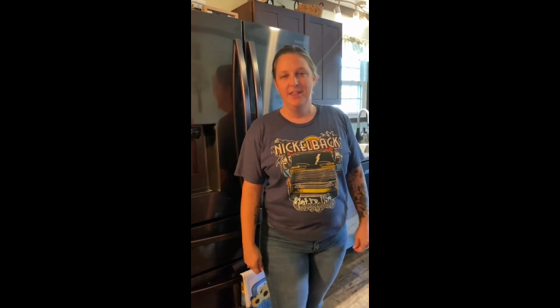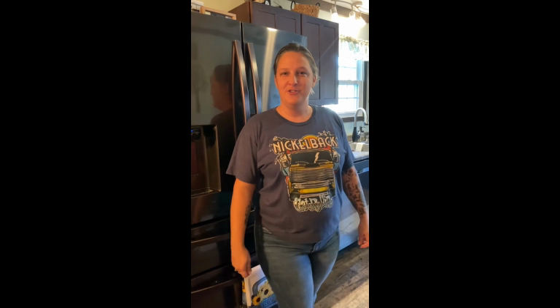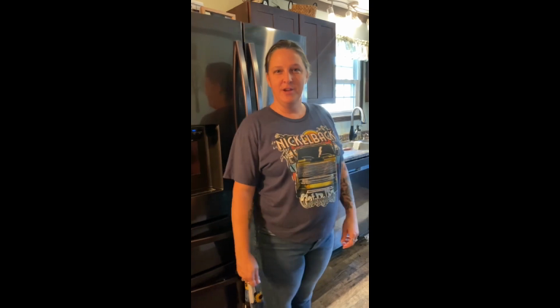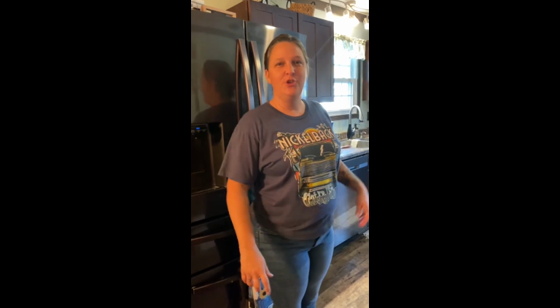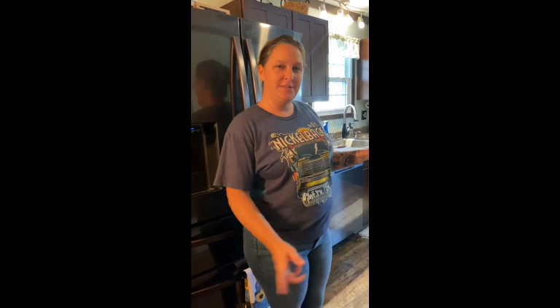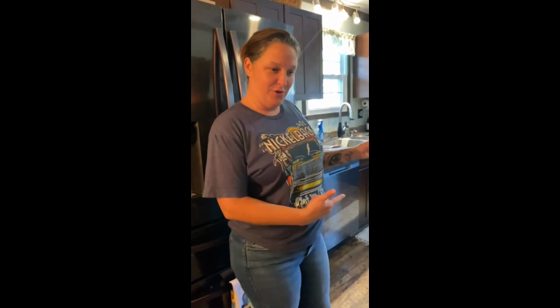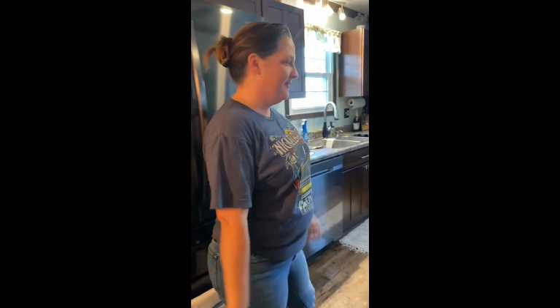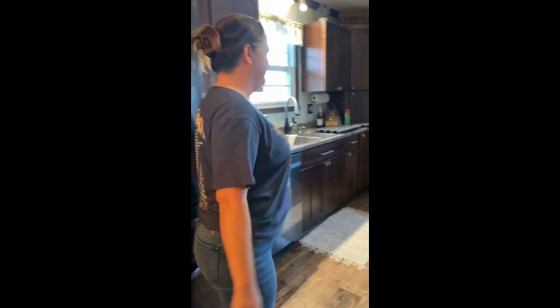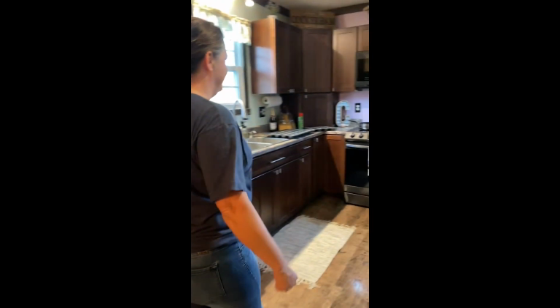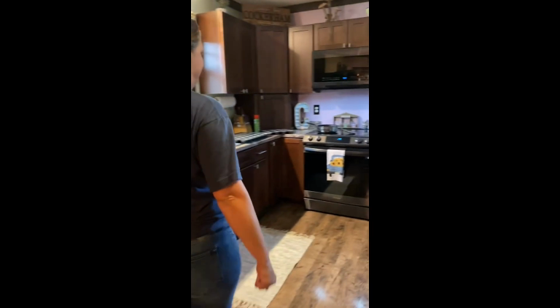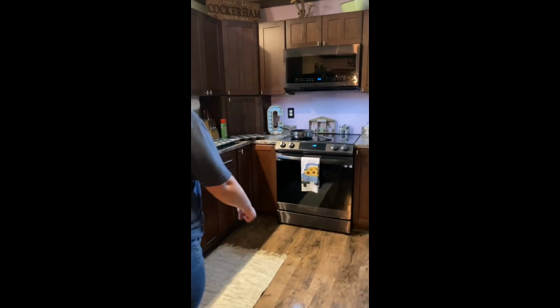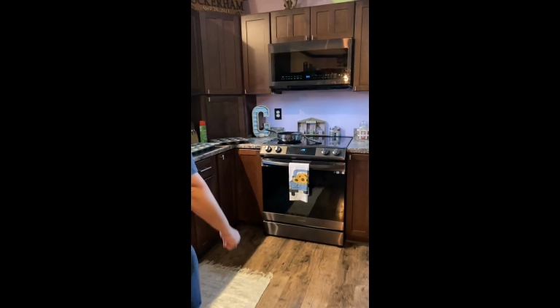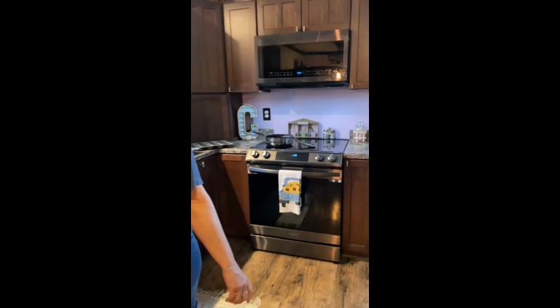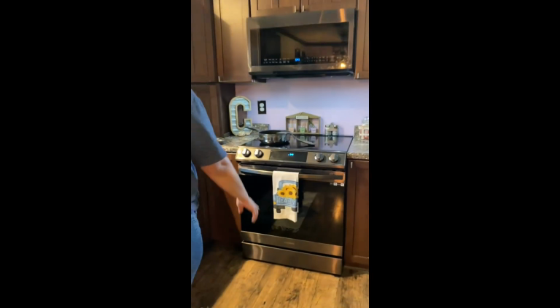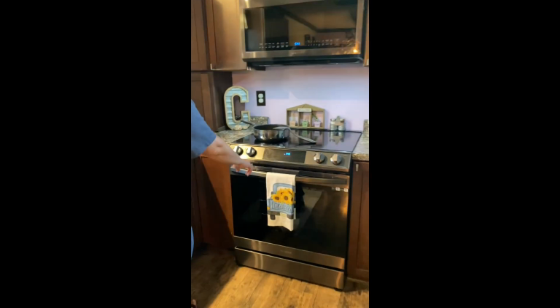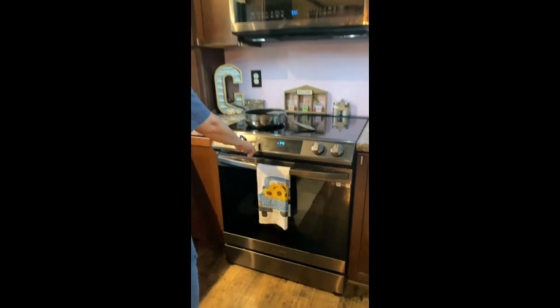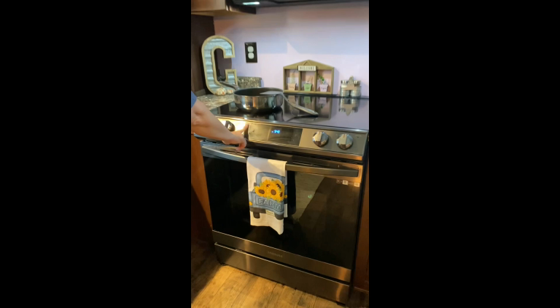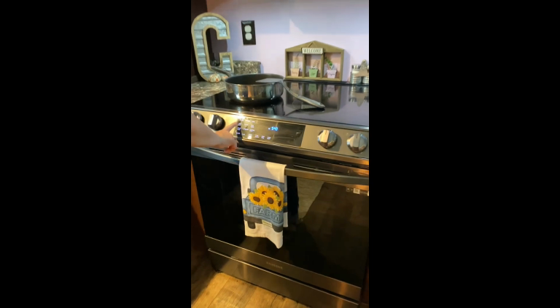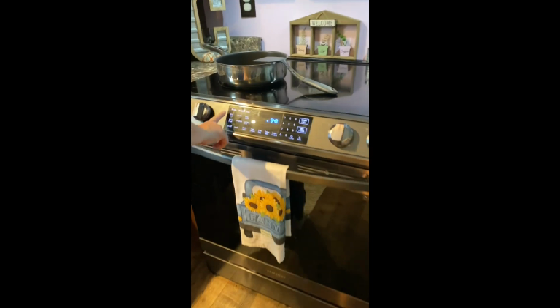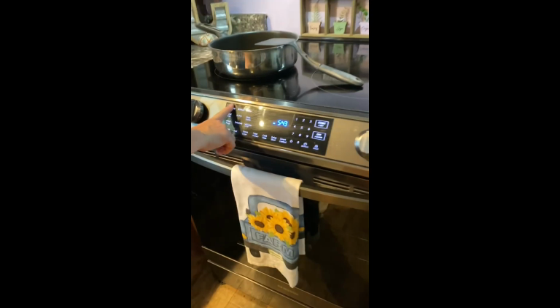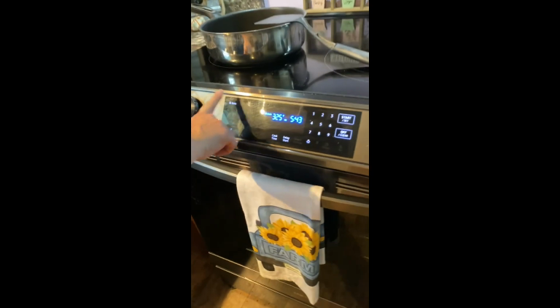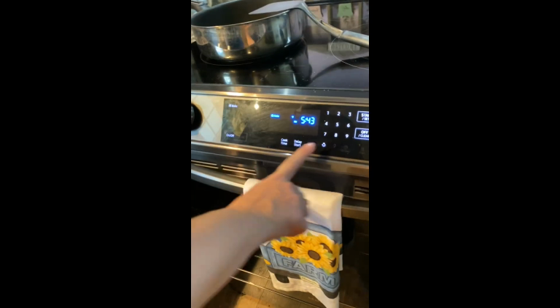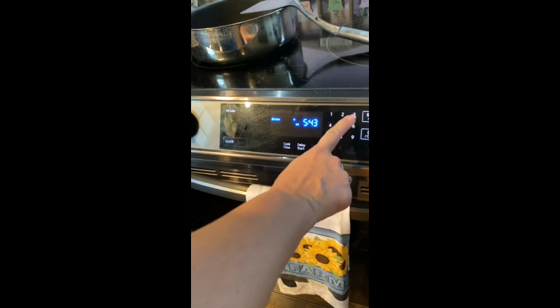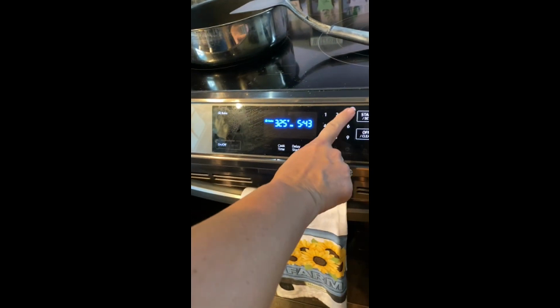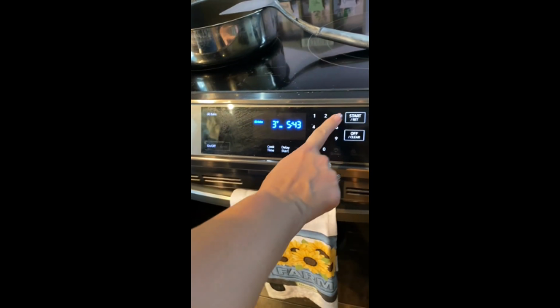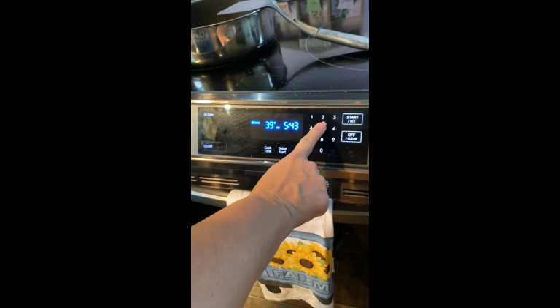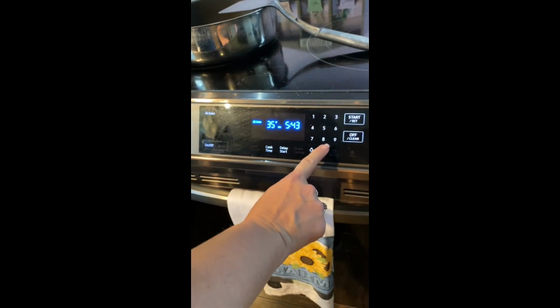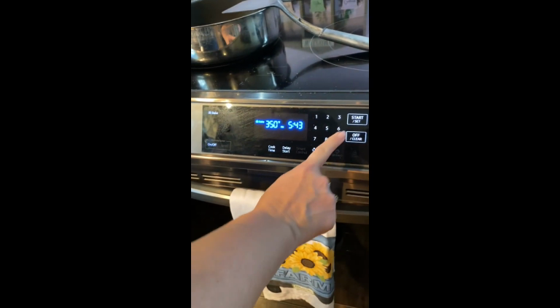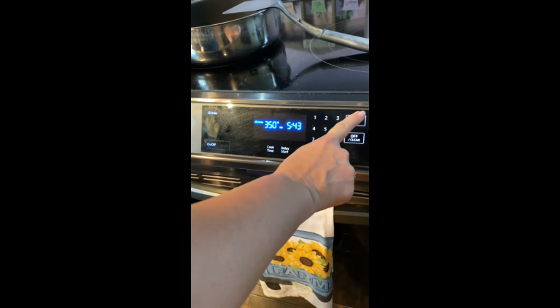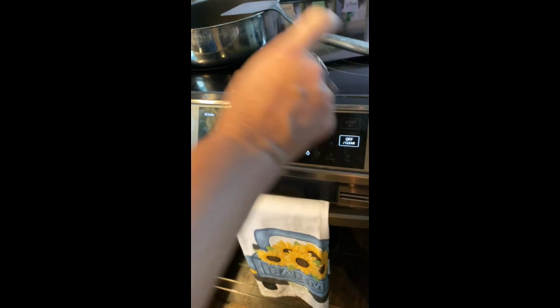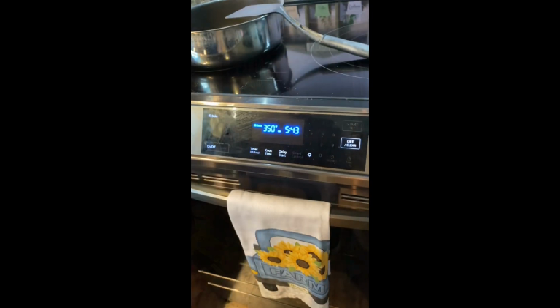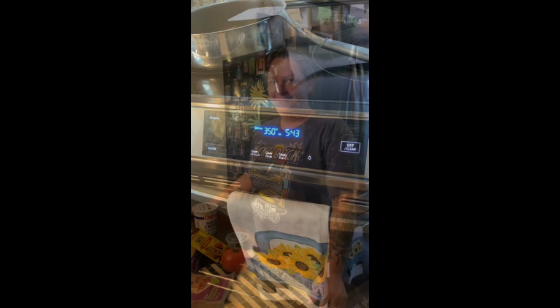The first thing we're gonna do is turn on the oven. We're gonna put the oven on bake at 350 and start it up.